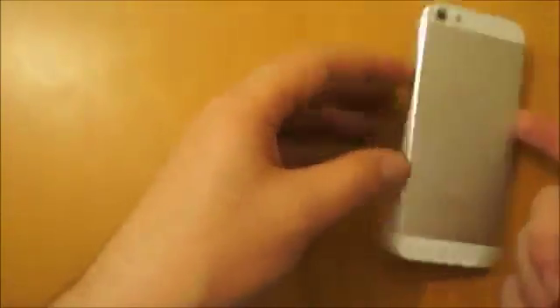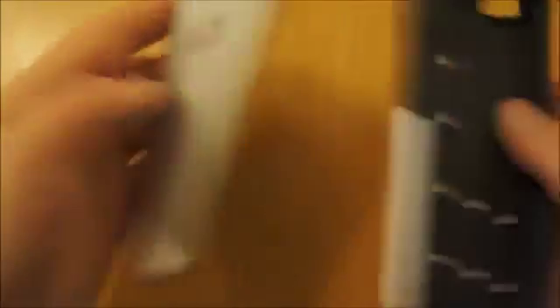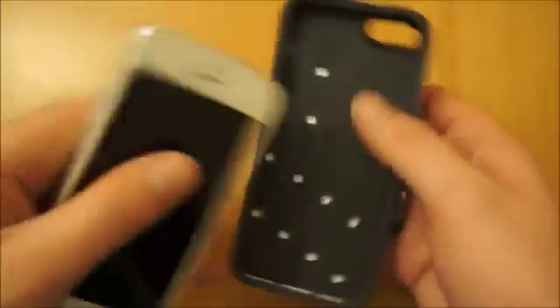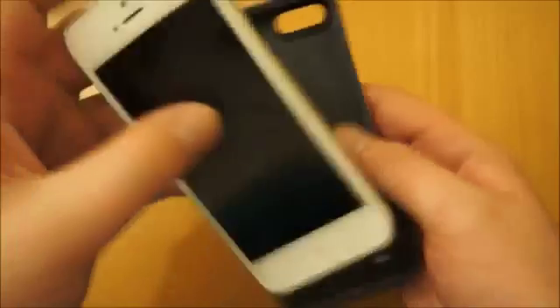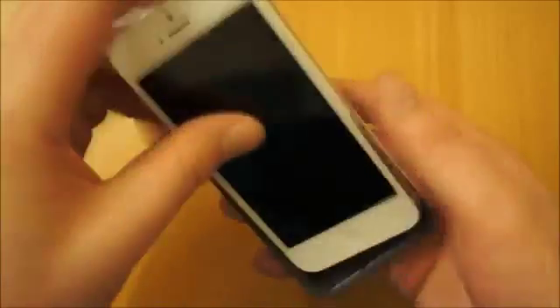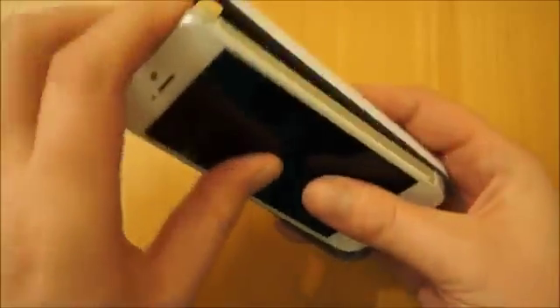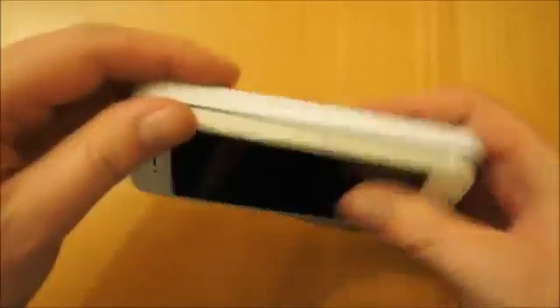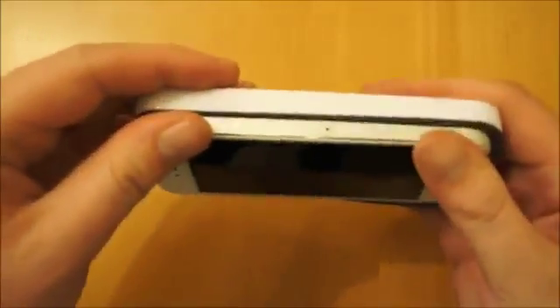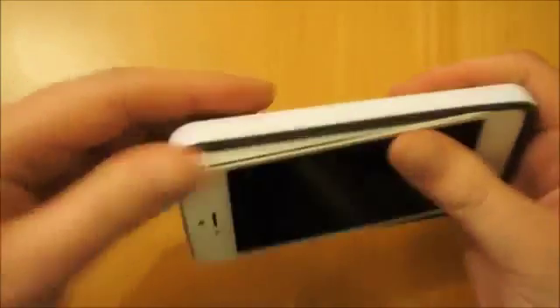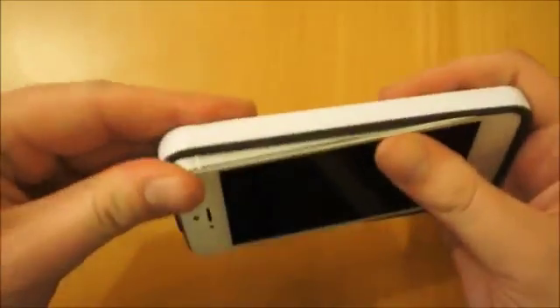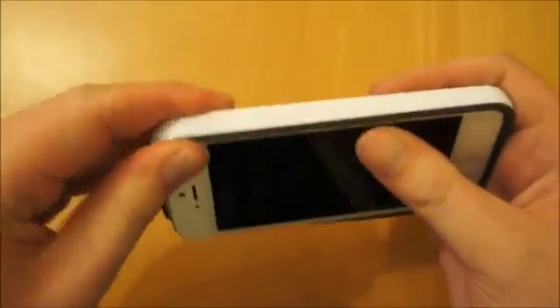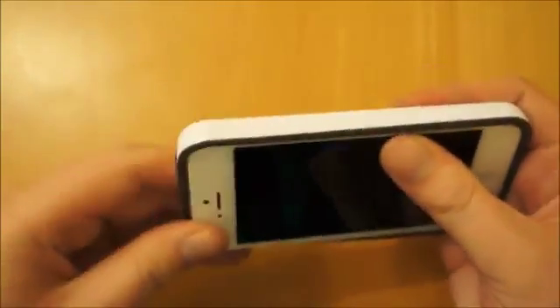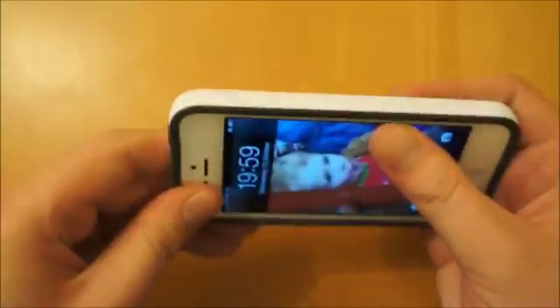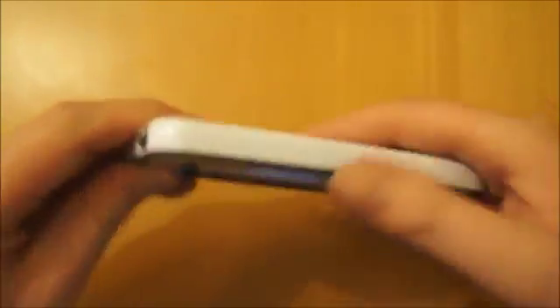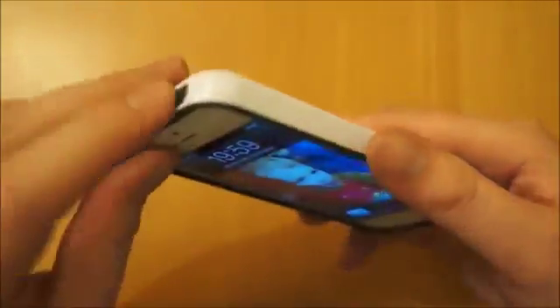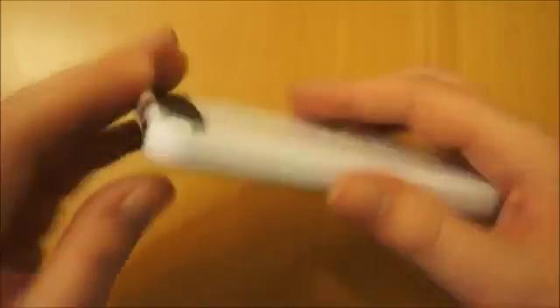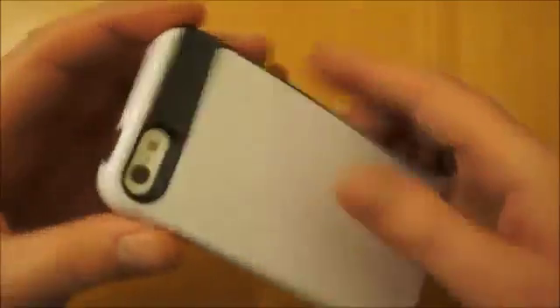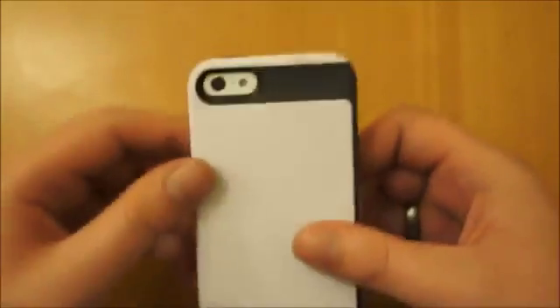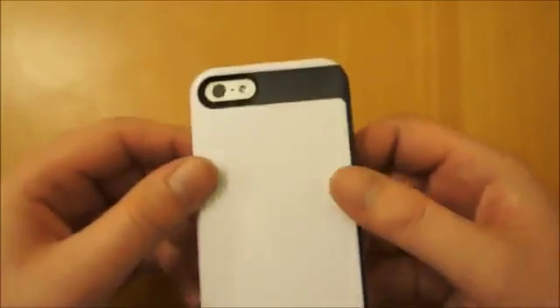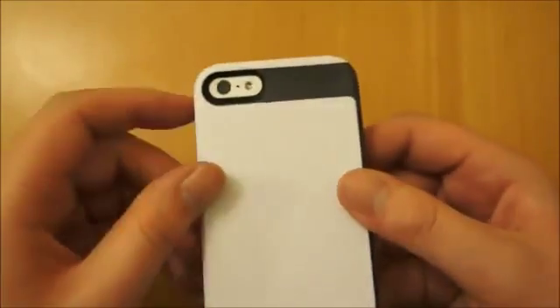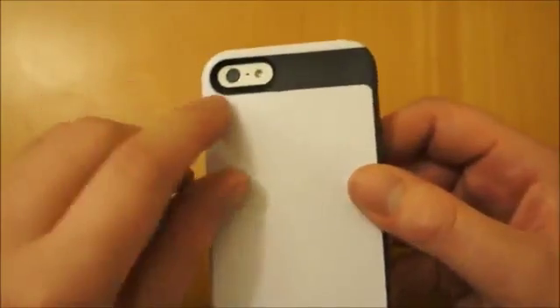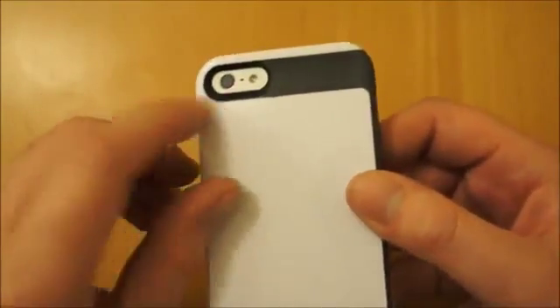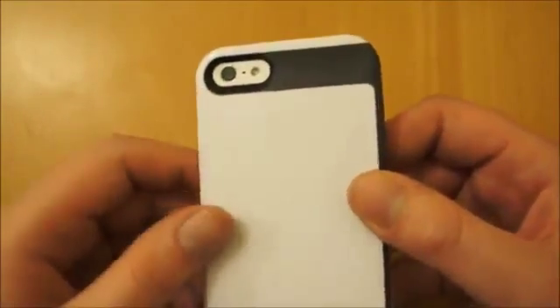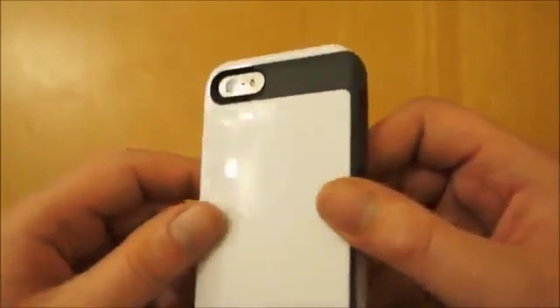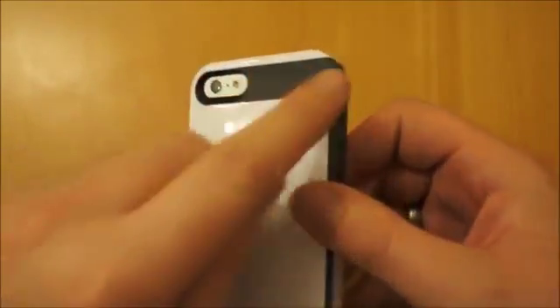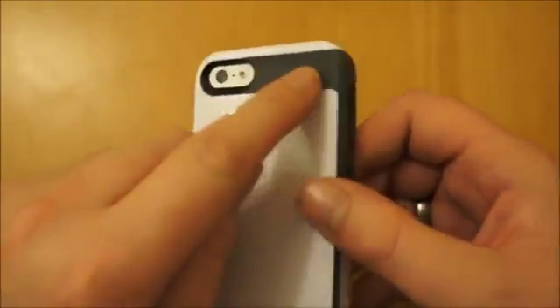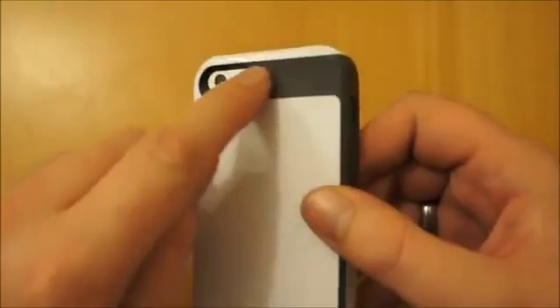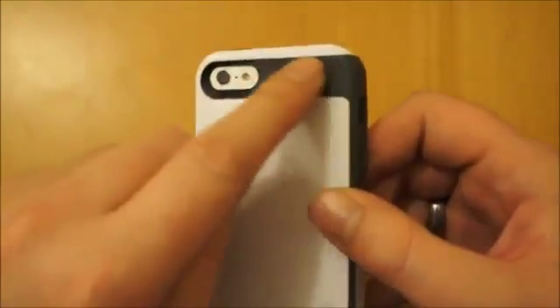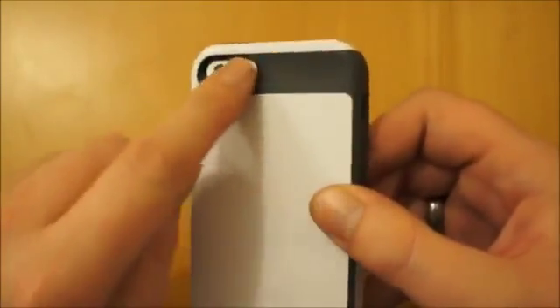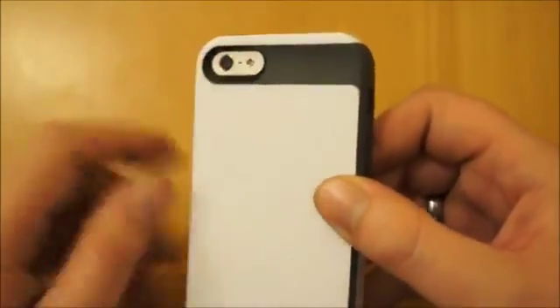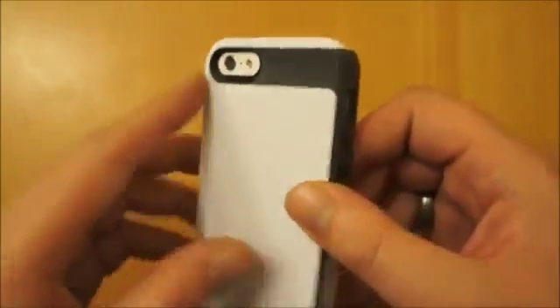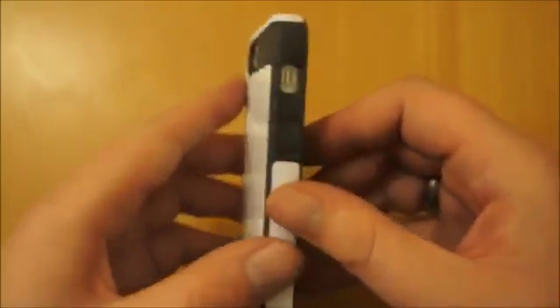So what I'll do is just take the iPhone 5 and pop it in. Straight away you can feel it's a nice firm fit. You can see the cutout for the camera with this rubberized feeling part running across.